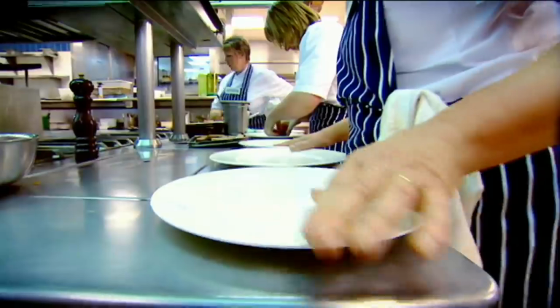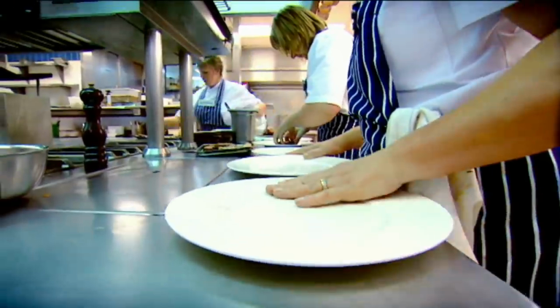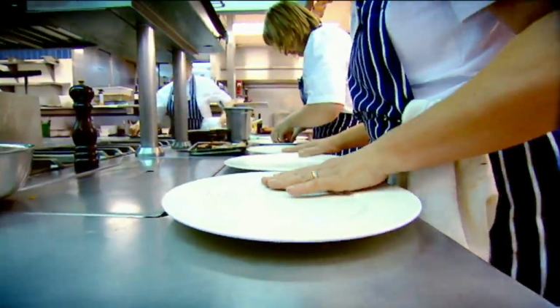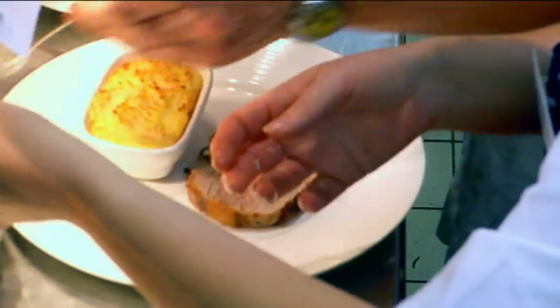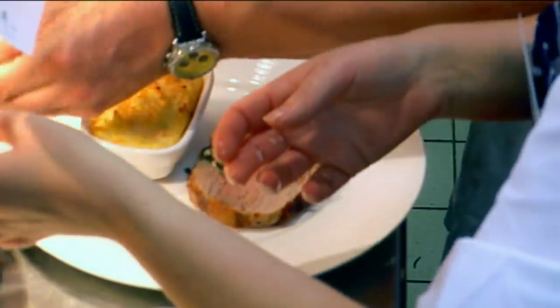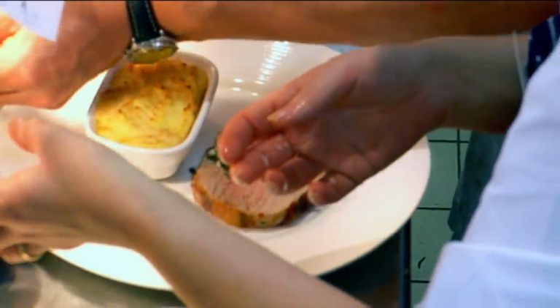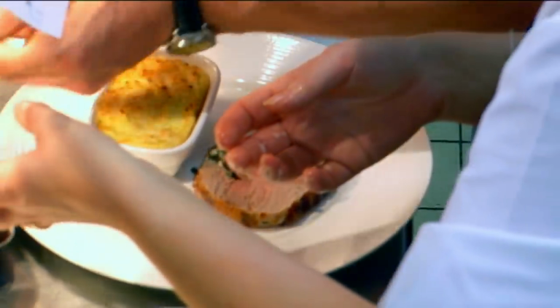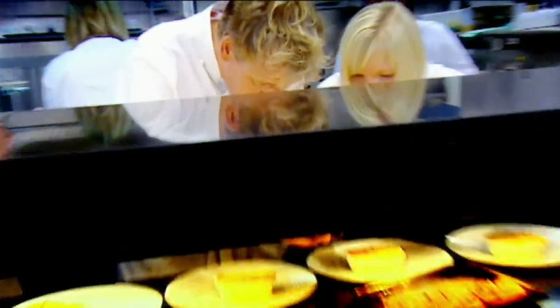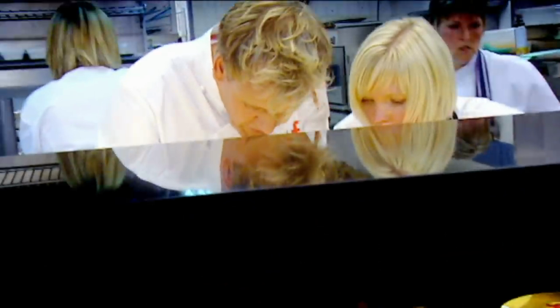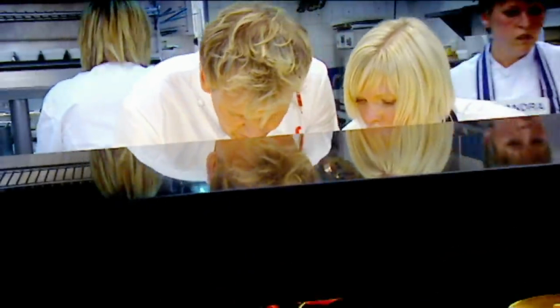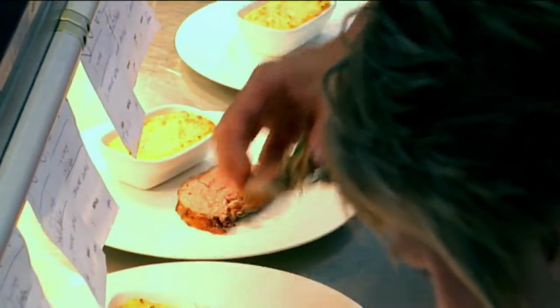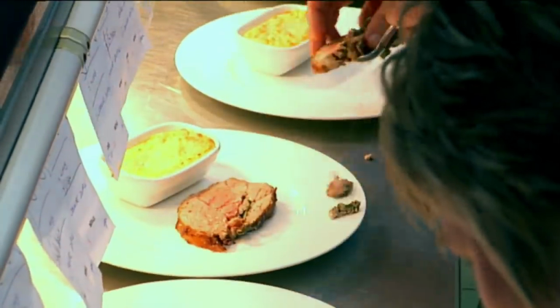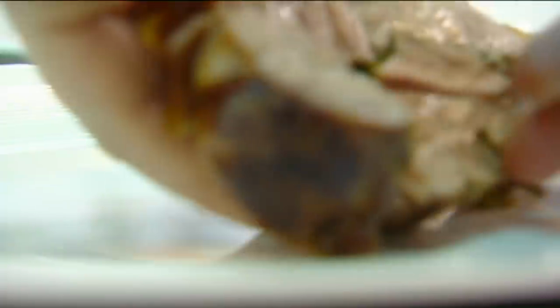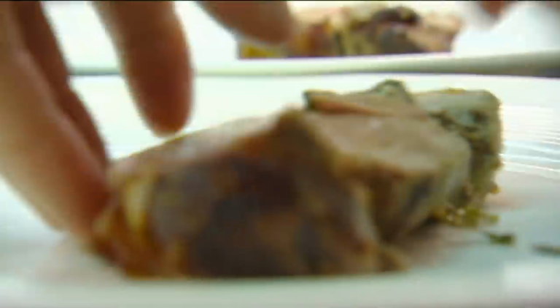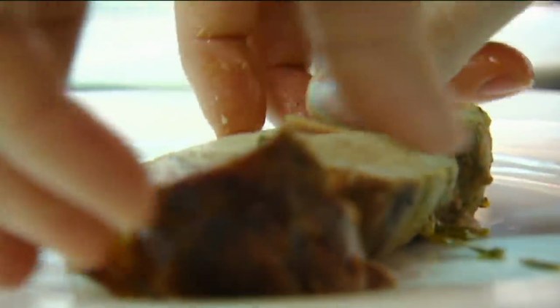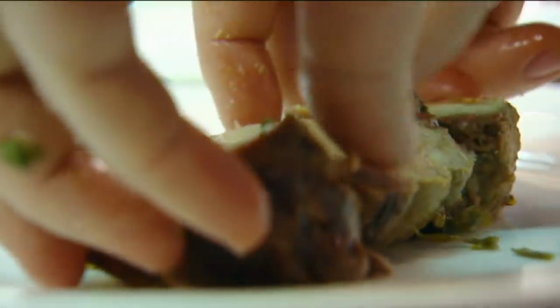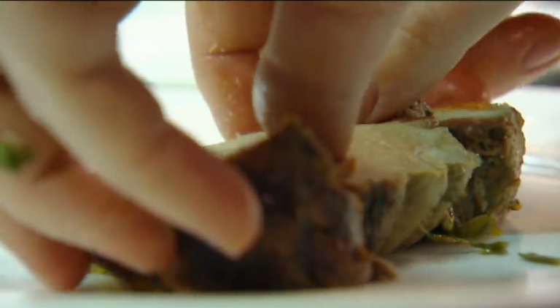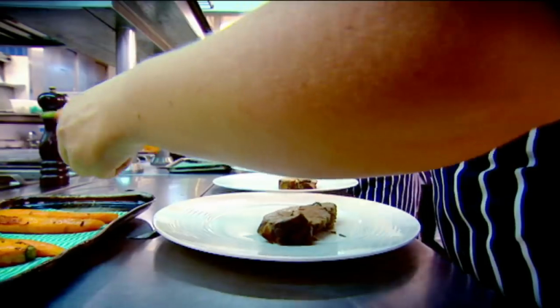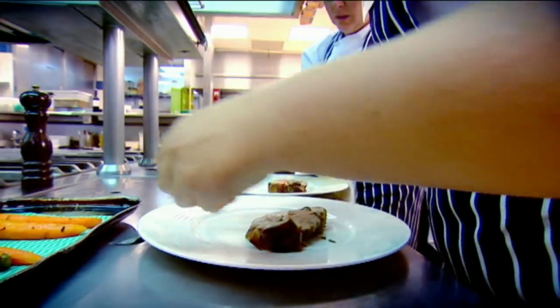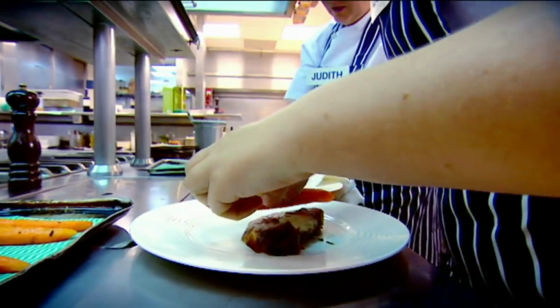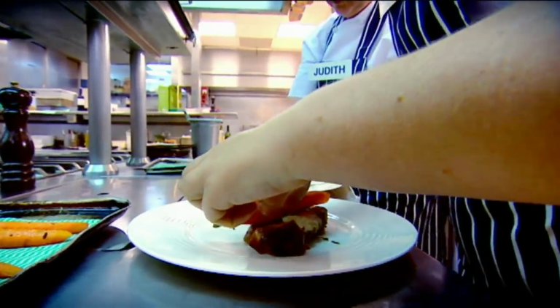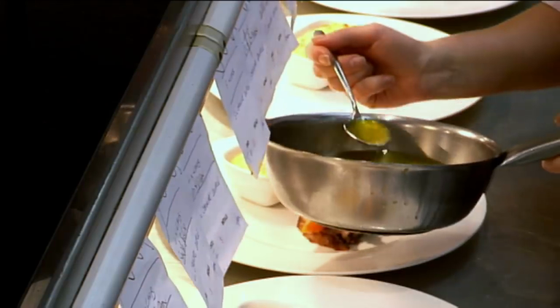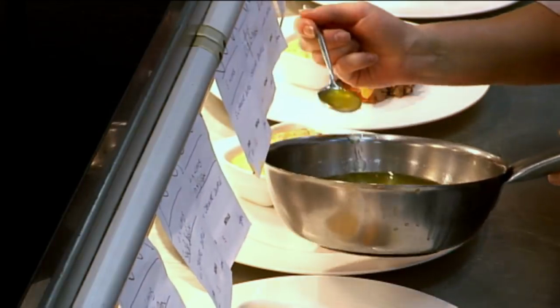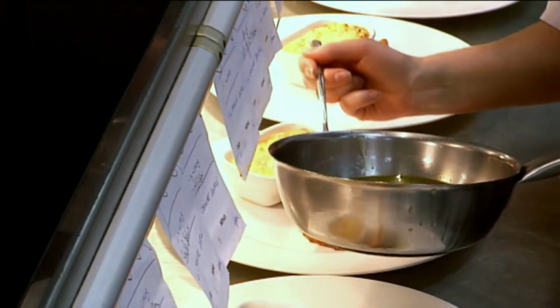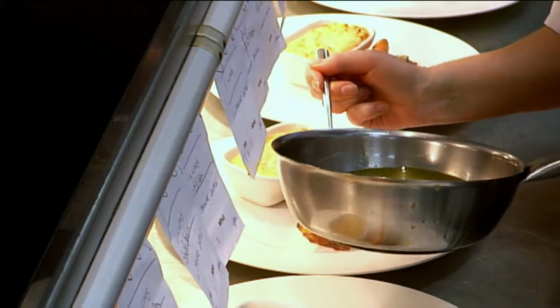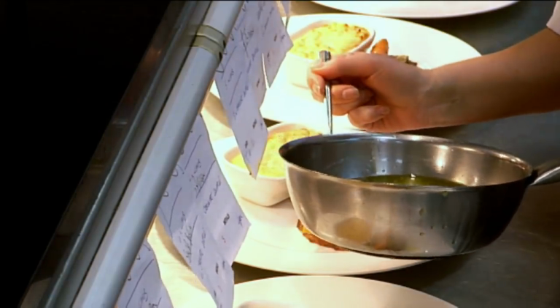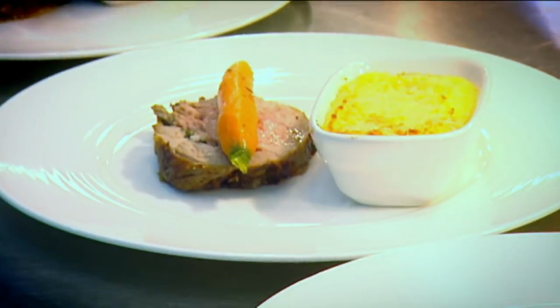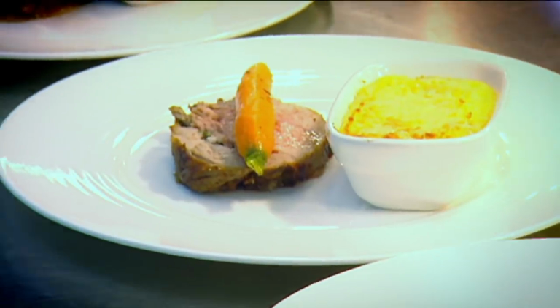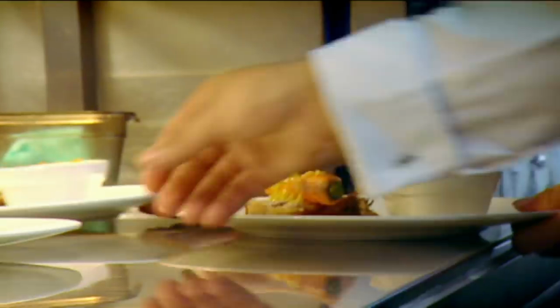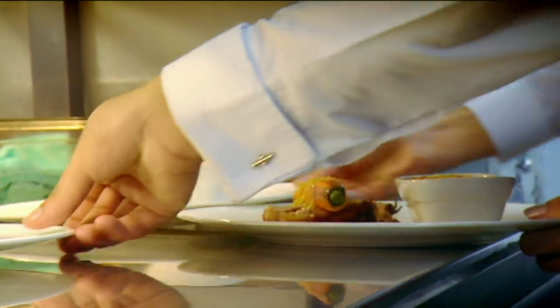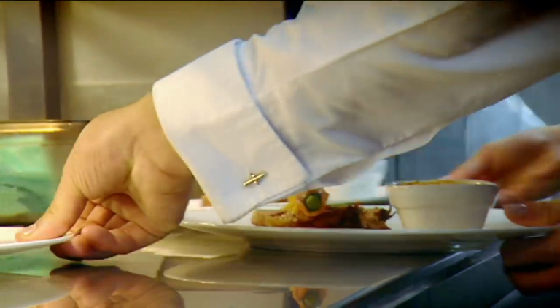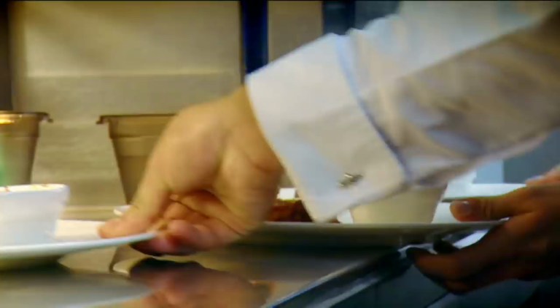We'll put the lamb on there. Keep the round bit up to the top. Nice. Carrots on. Not too oily, please, ladies. Service, please. Table six, please, yes?